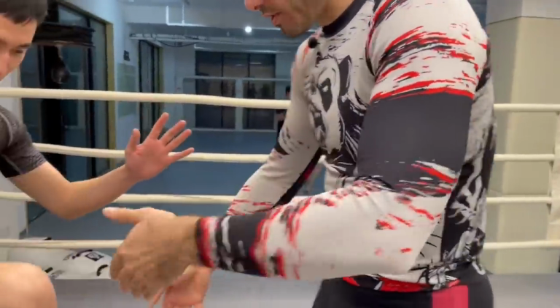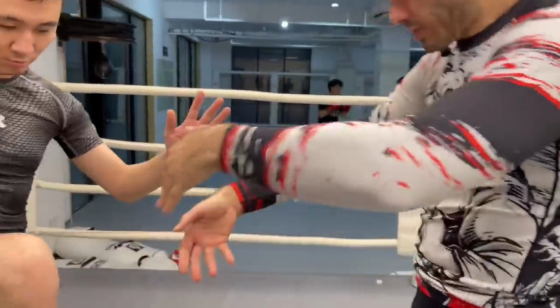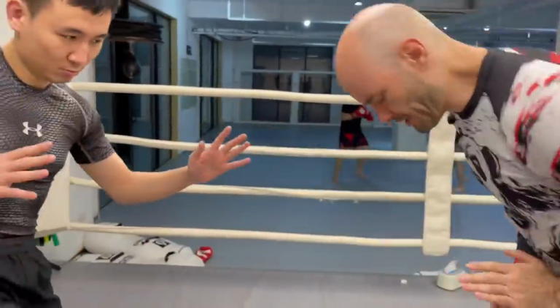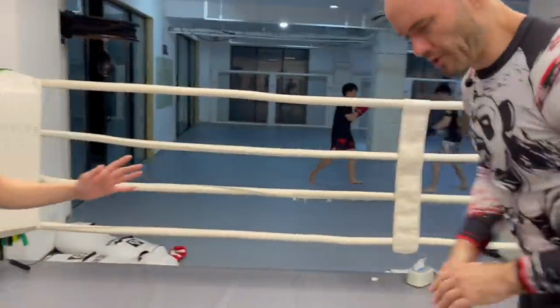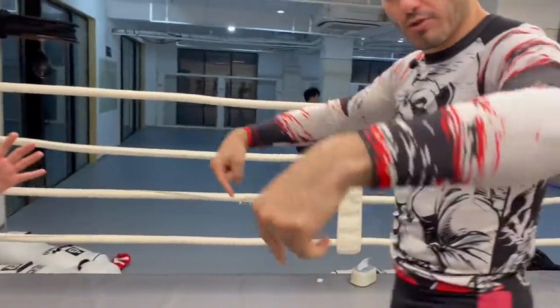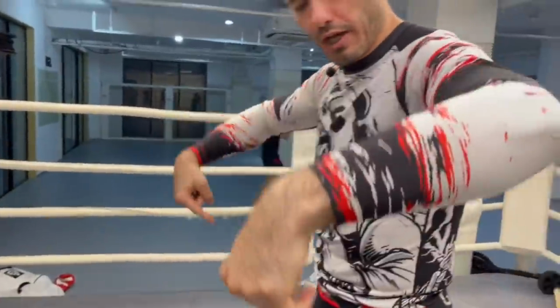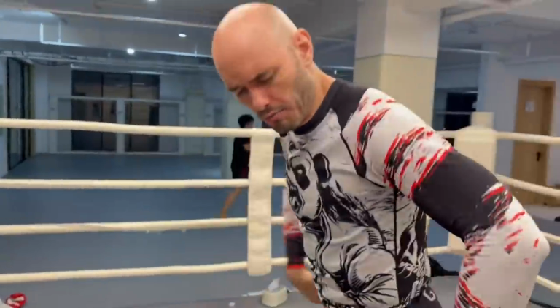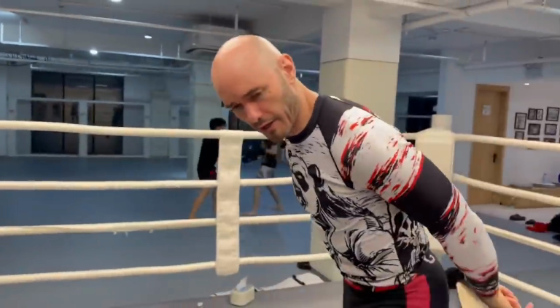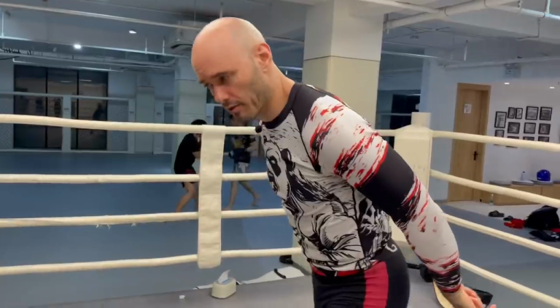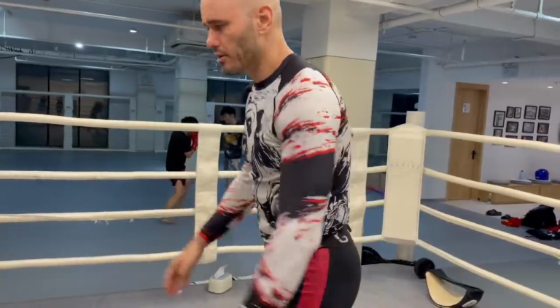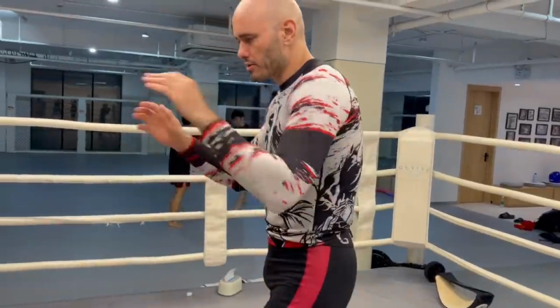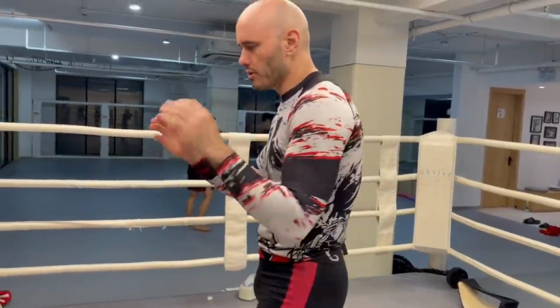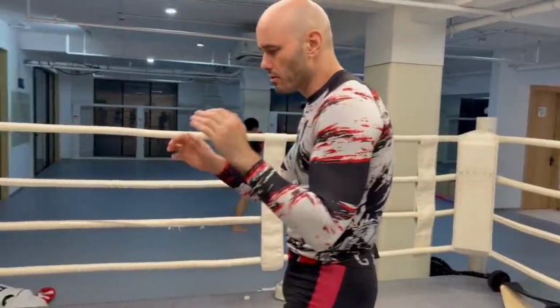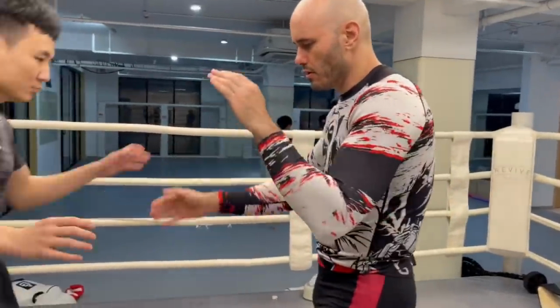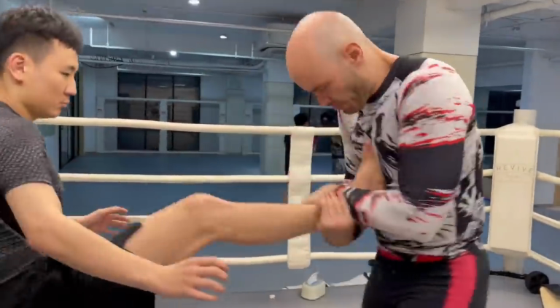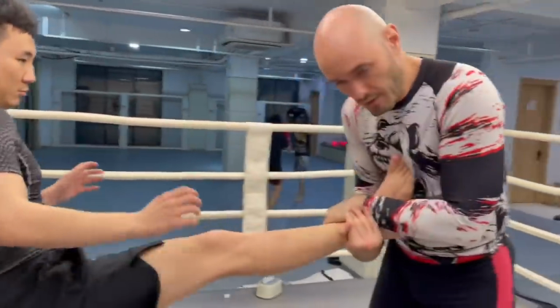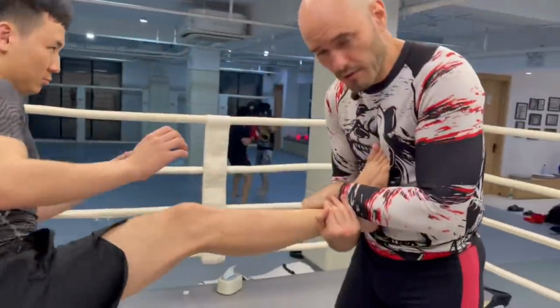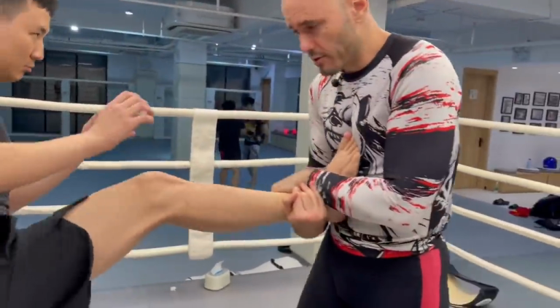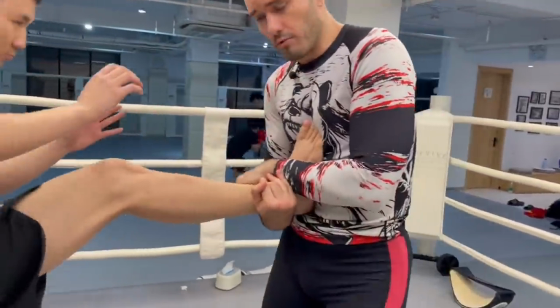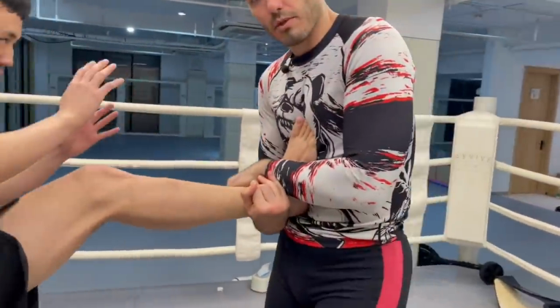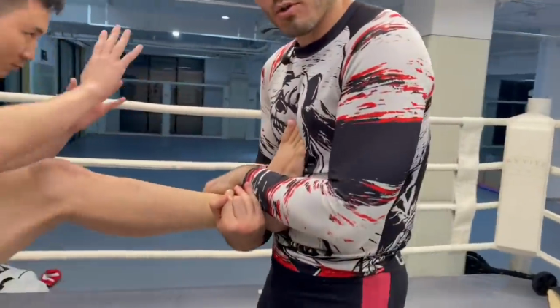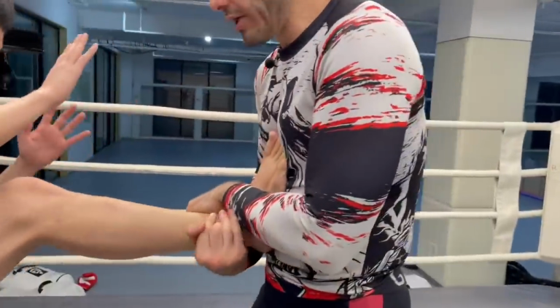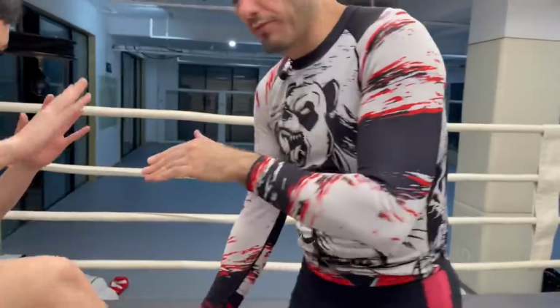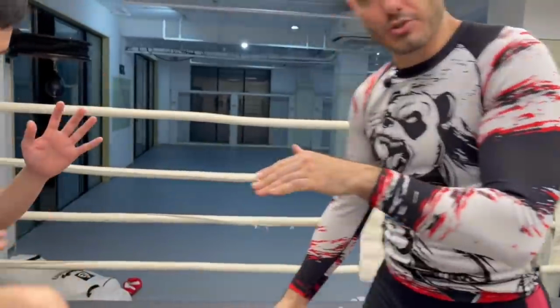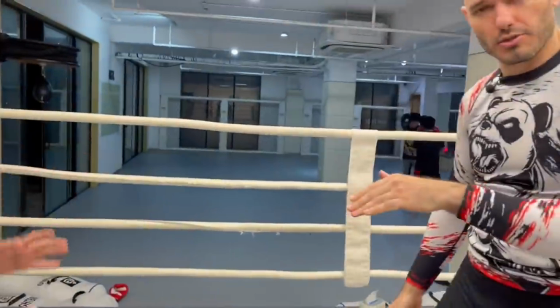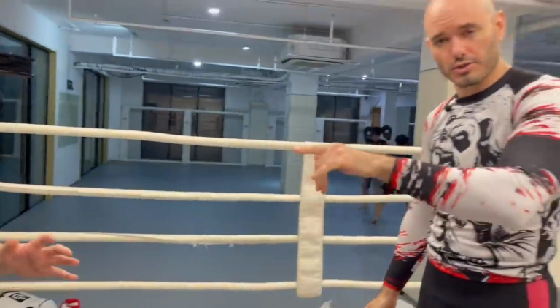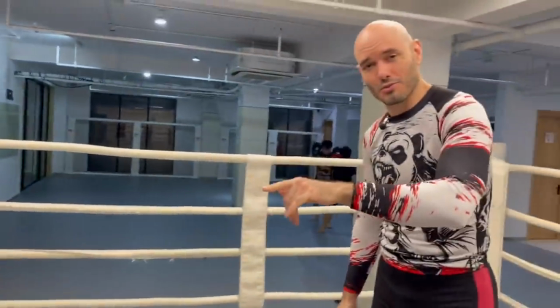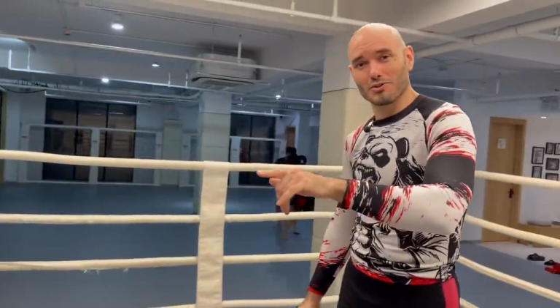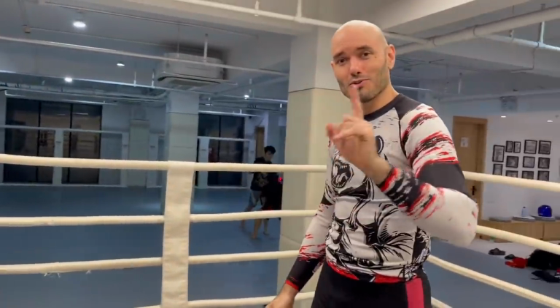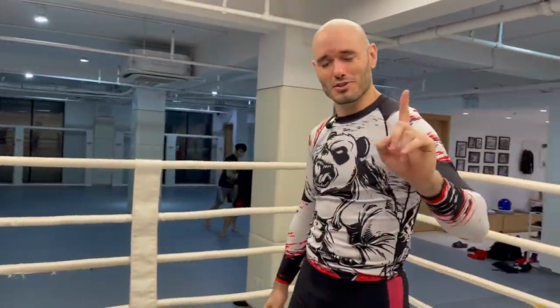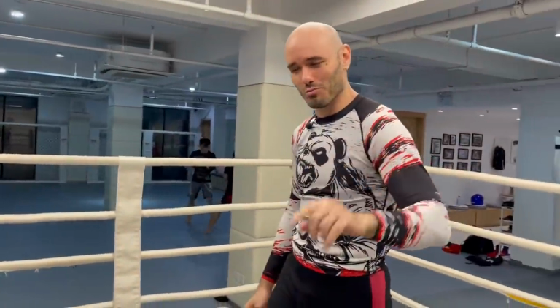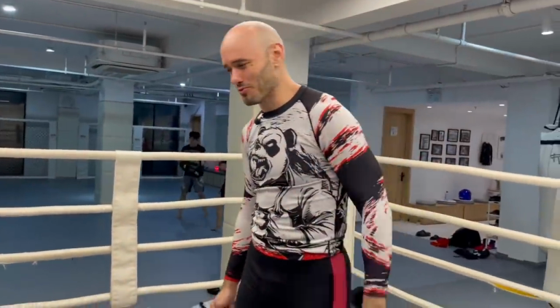So I displace that energy going down and back. We don't actually have to catch a kick to do this technique, but you do get style points for it.